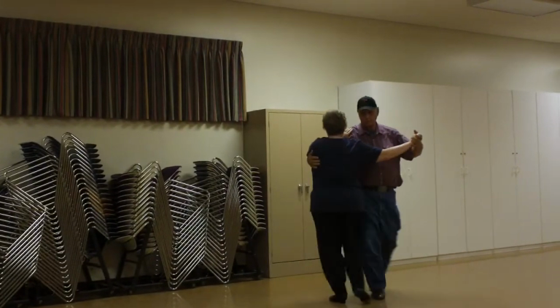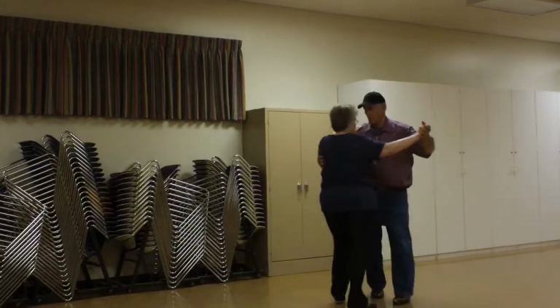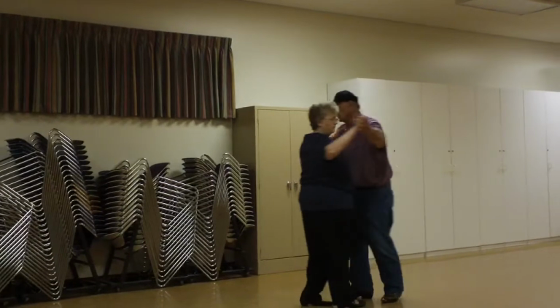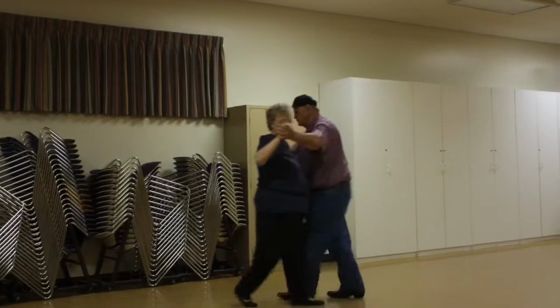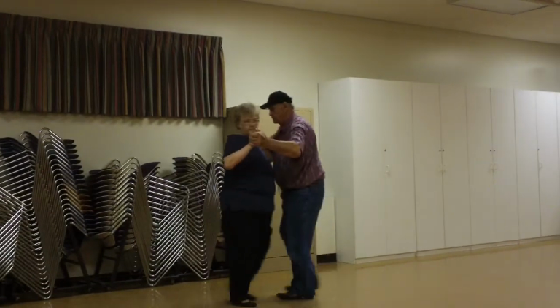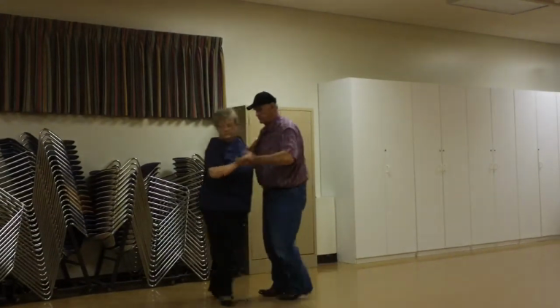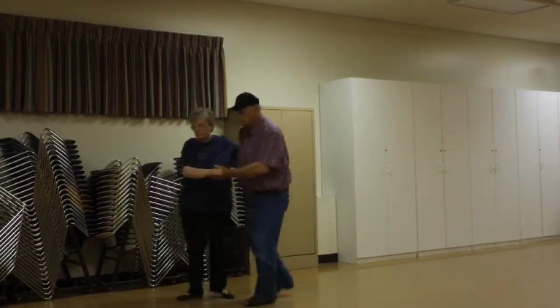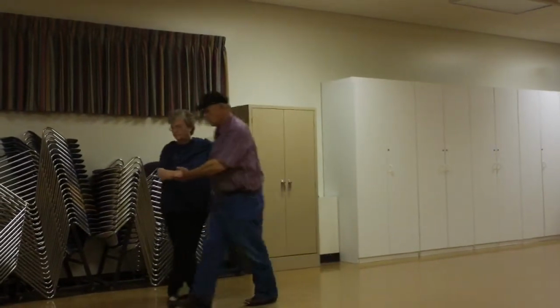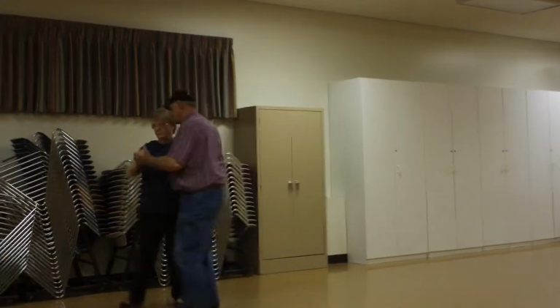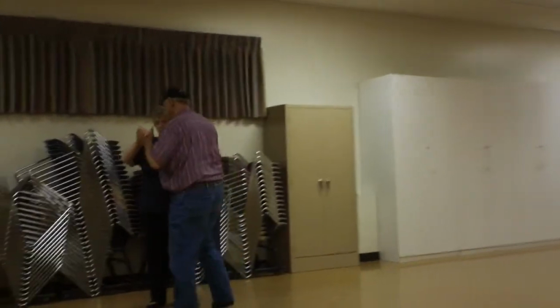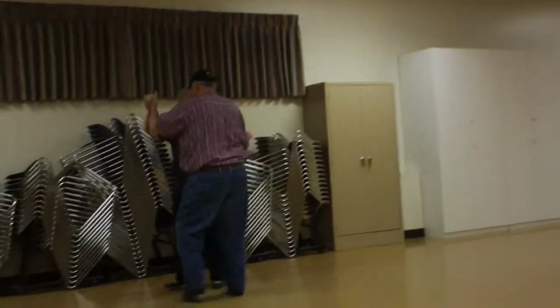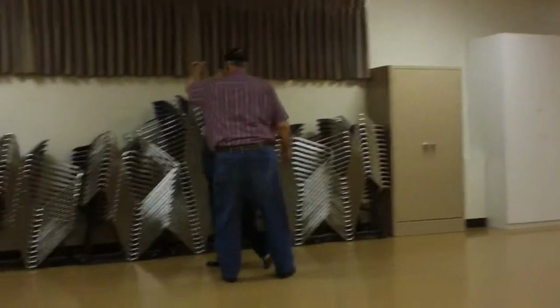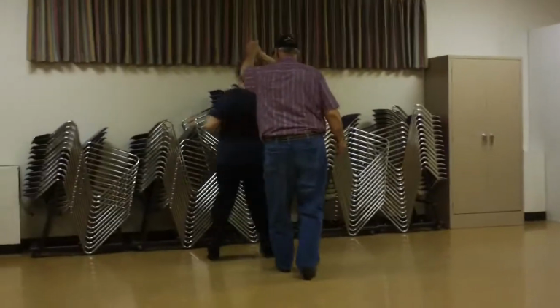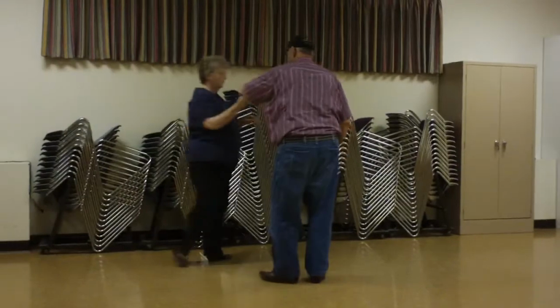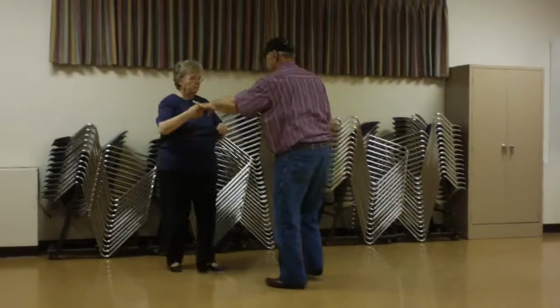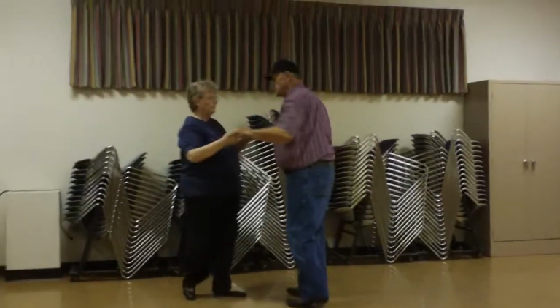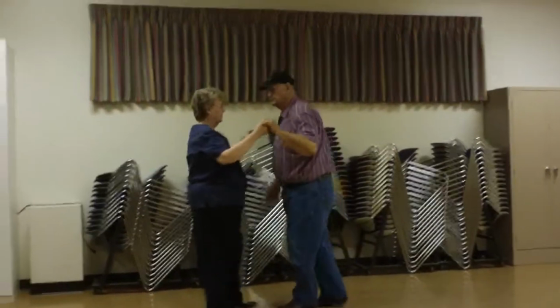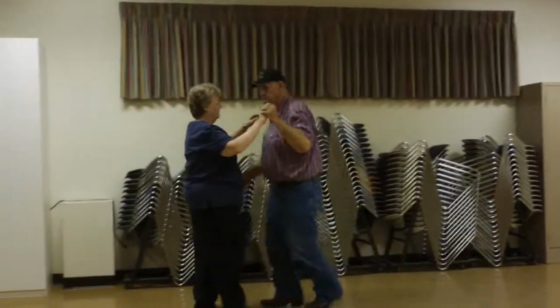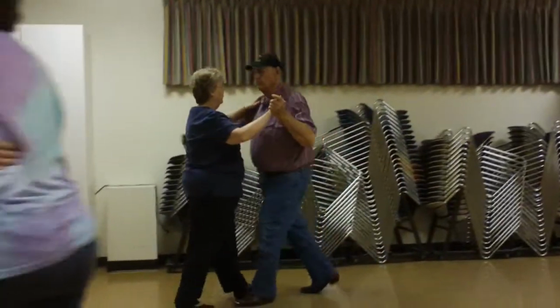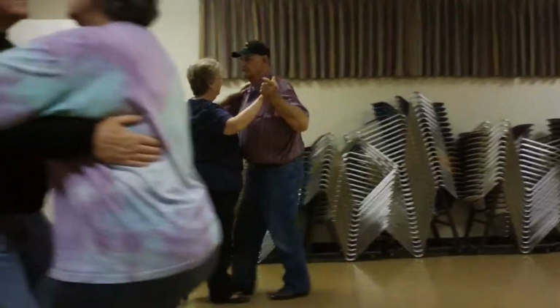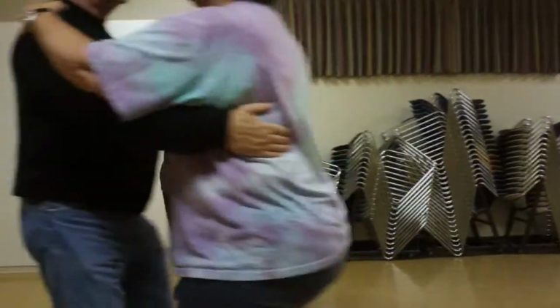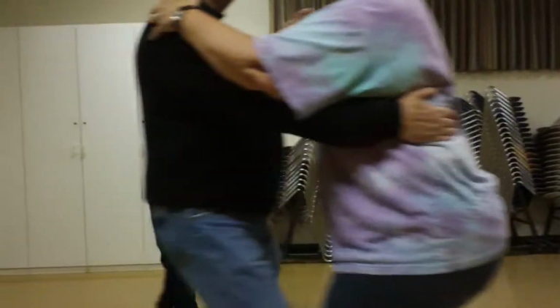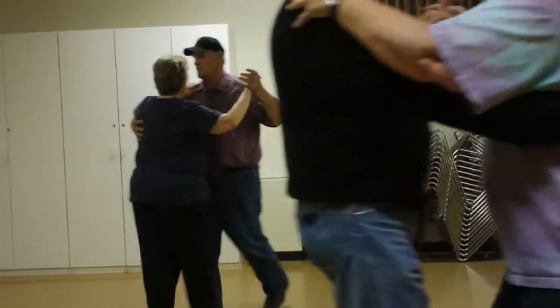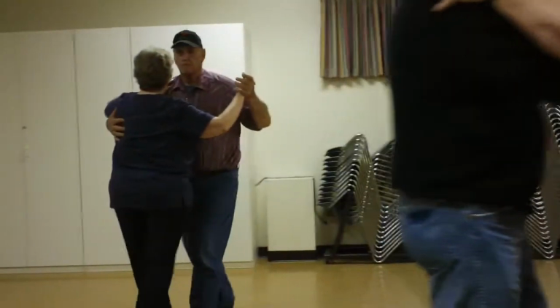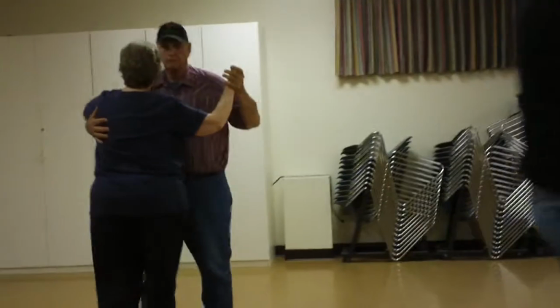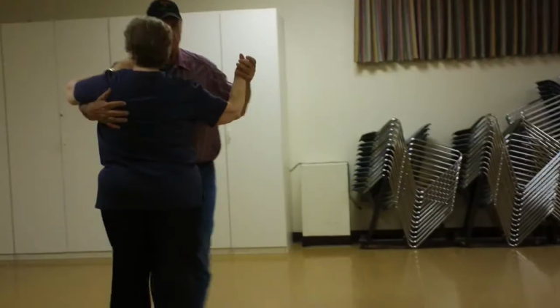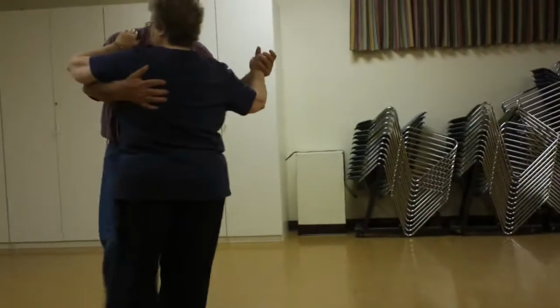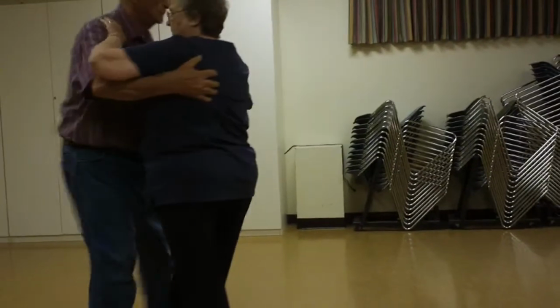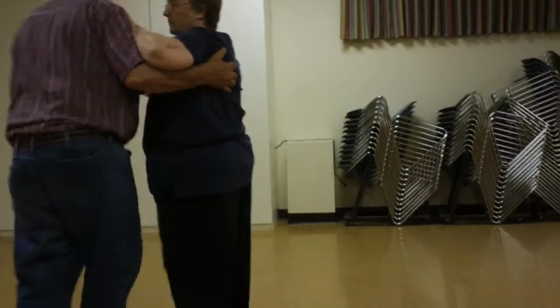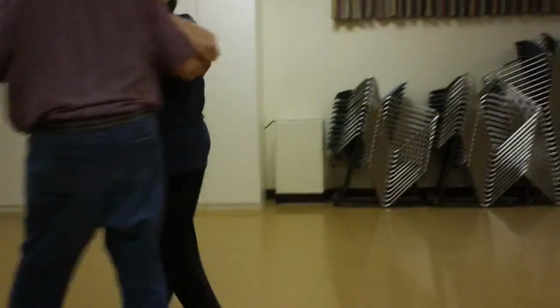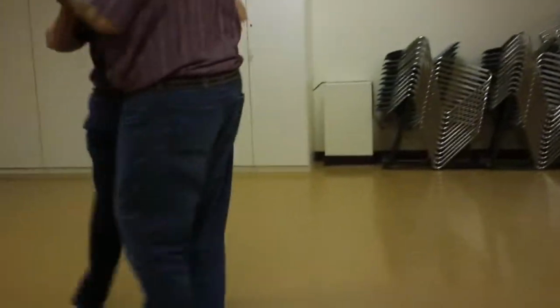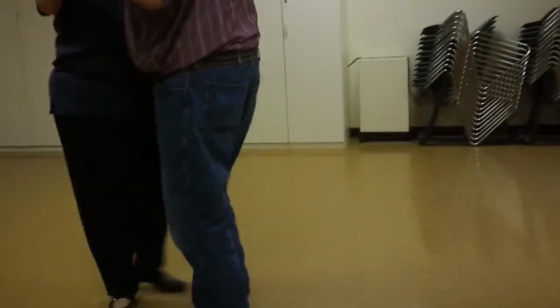To semi, through face close. Twirl vine. Pick up to close forward. Run two twice. Two left turns. Face the wall and box.